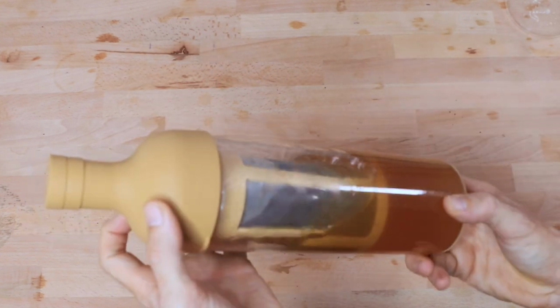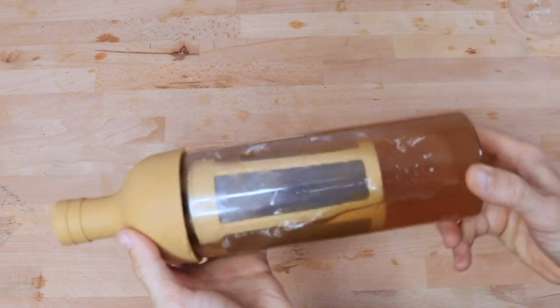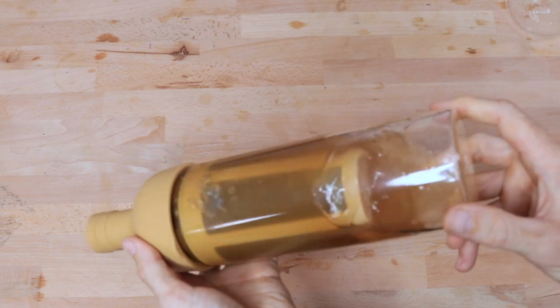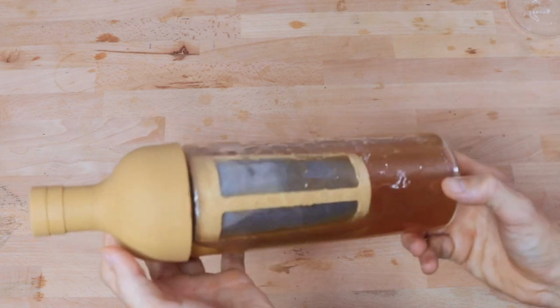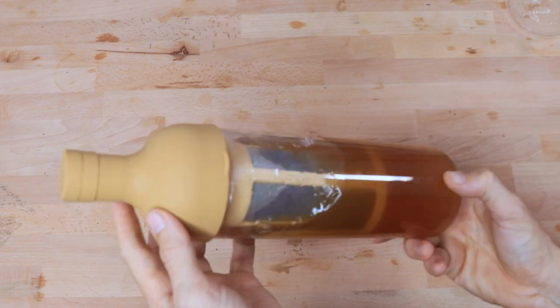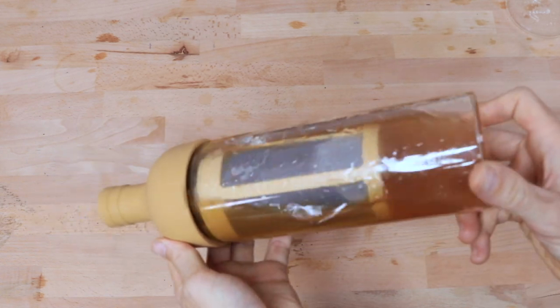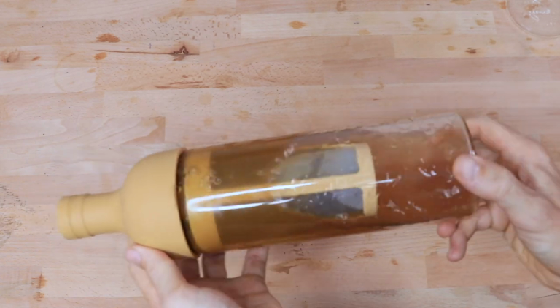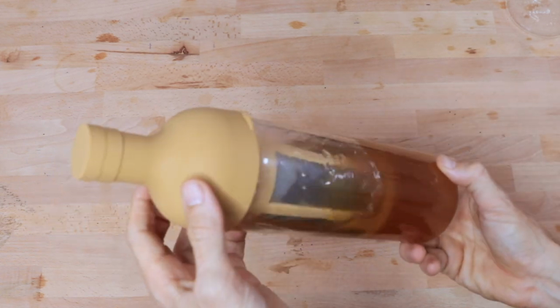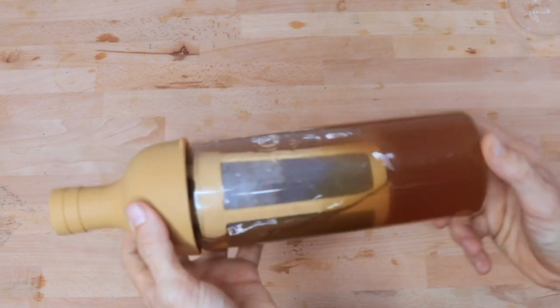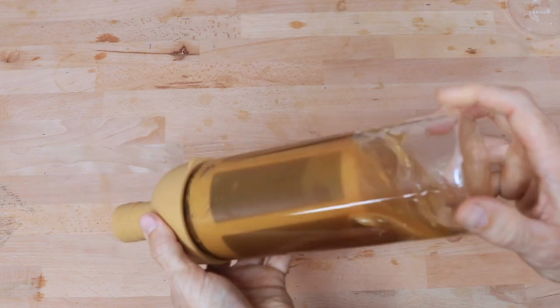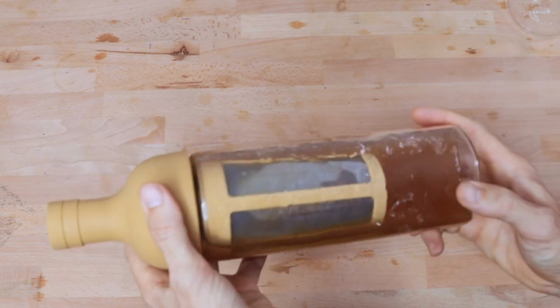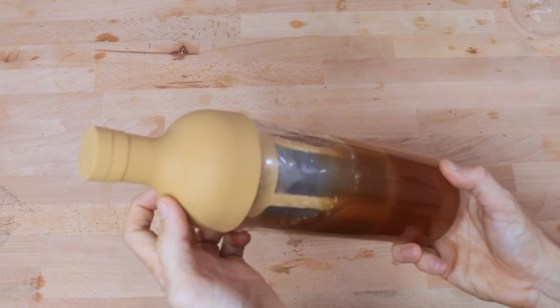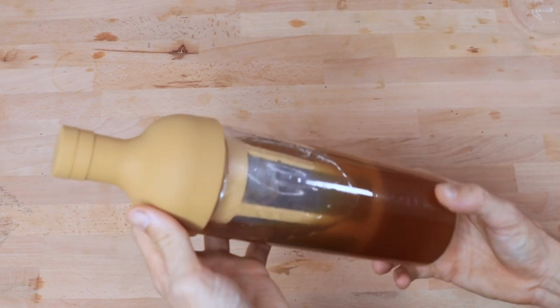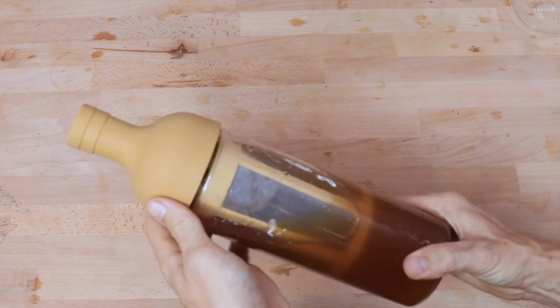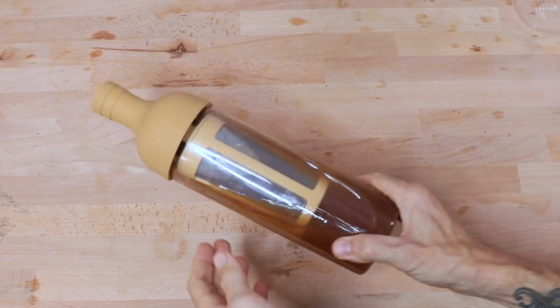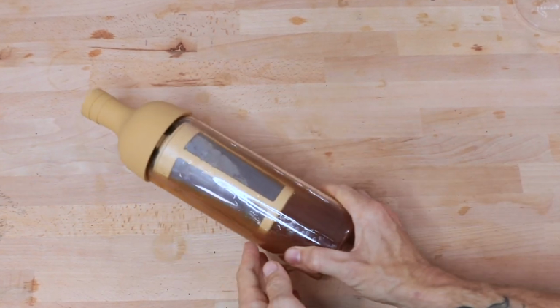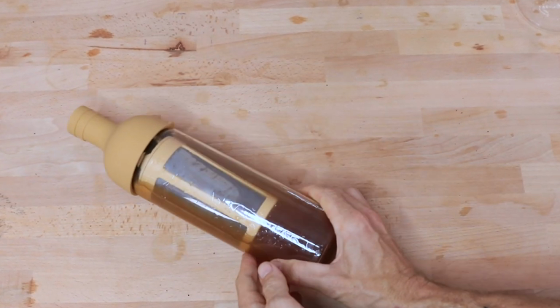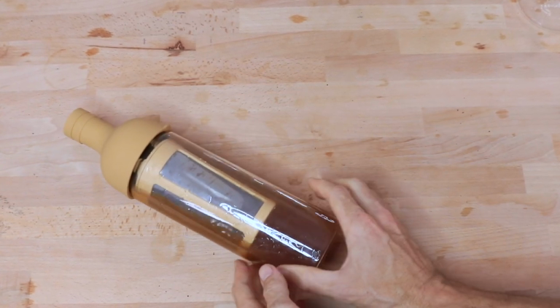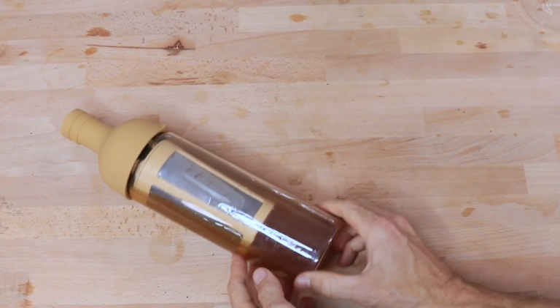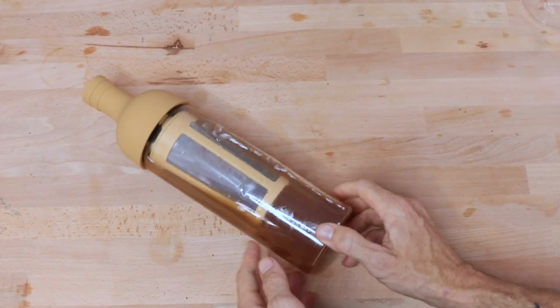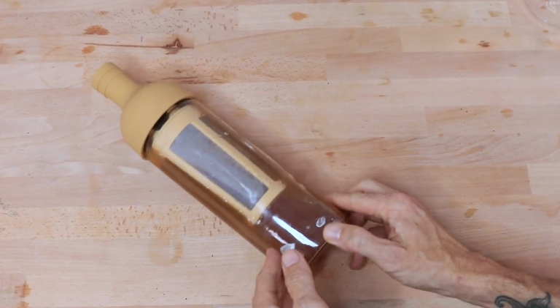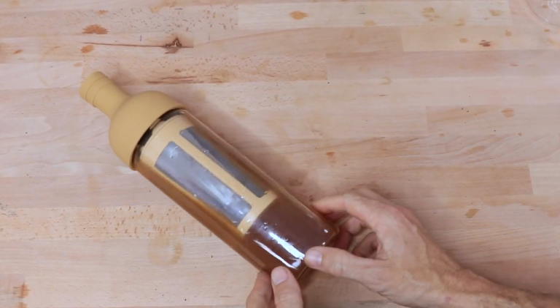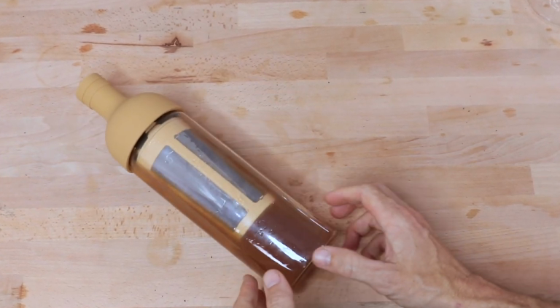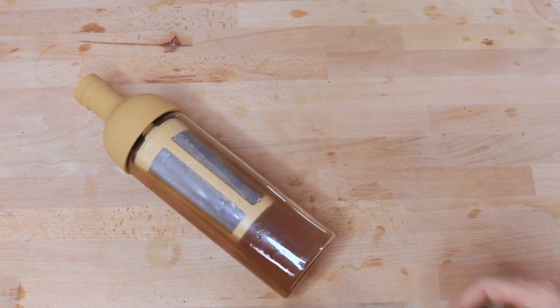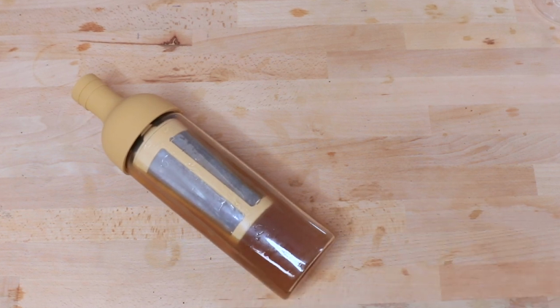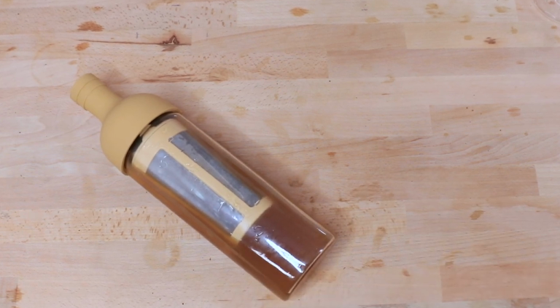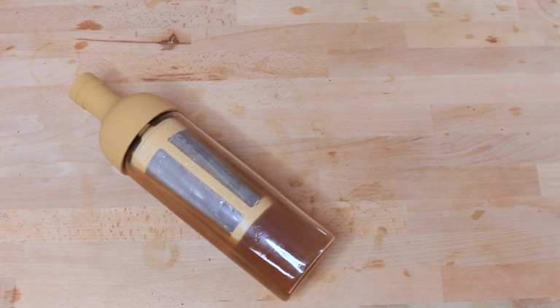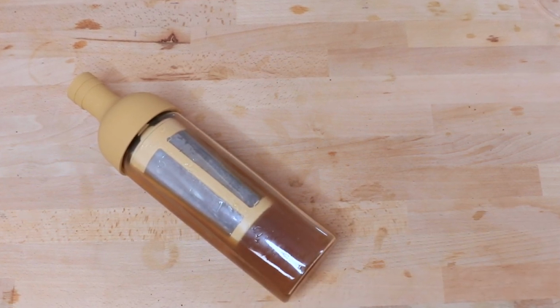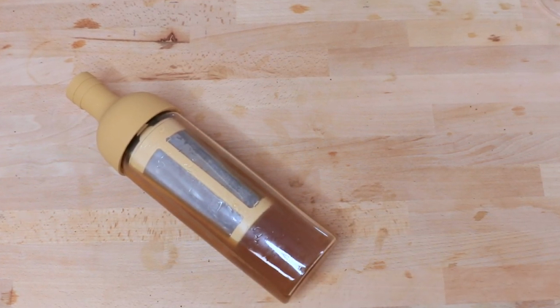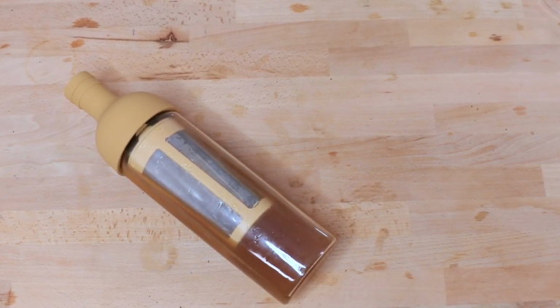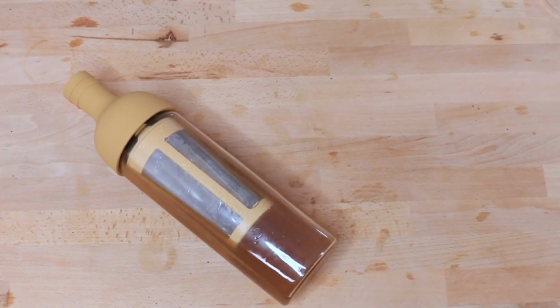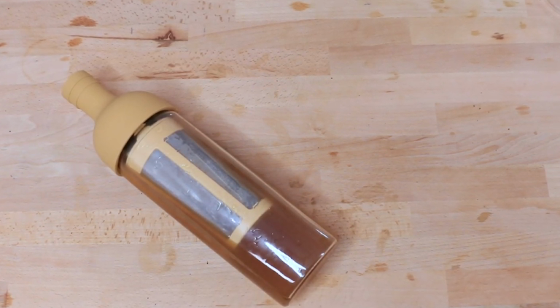One thing I do like about this style of cold brewer is that the silicone lid is a nice tight seal, so you can place it in the fridge on its side, even upside down, and you can travel with it as well. The more you spin it, the more it stirs it up and brews it.